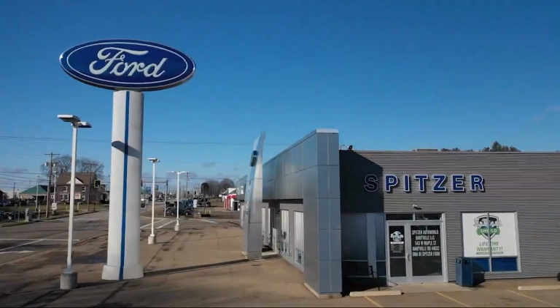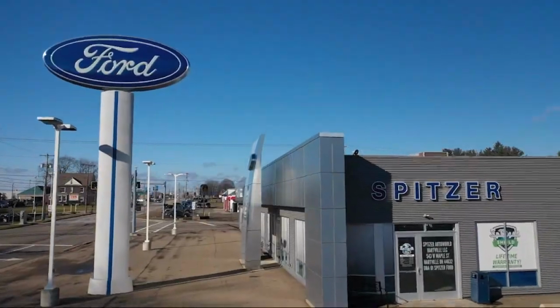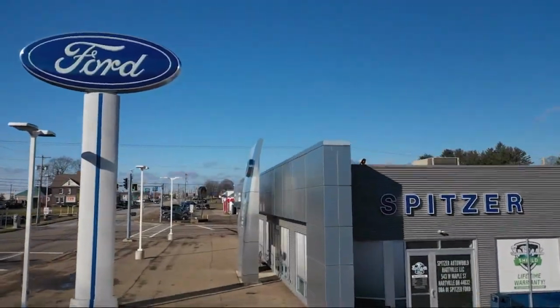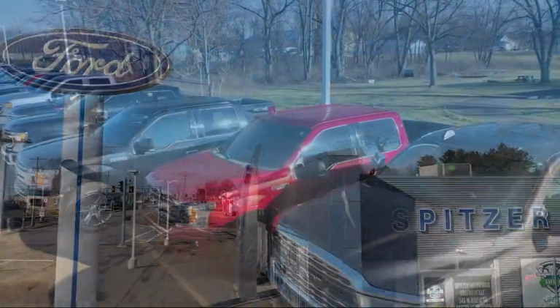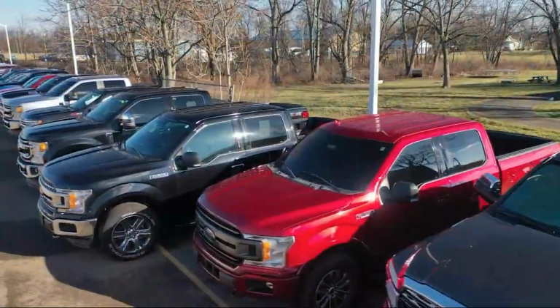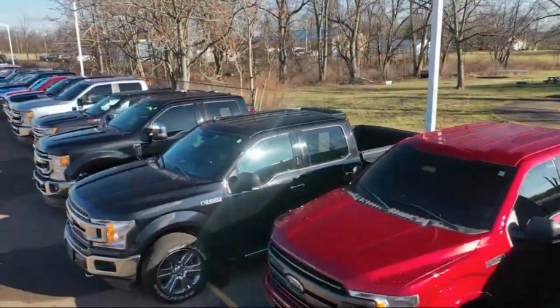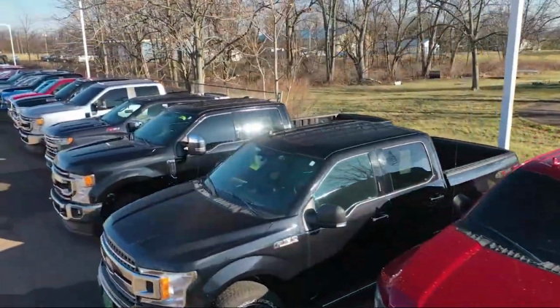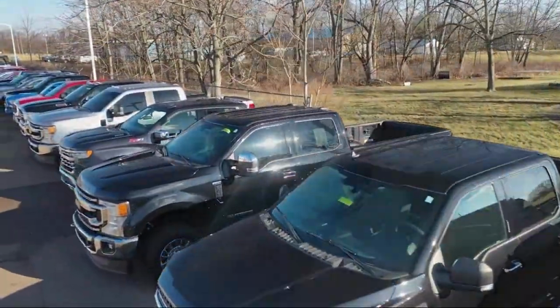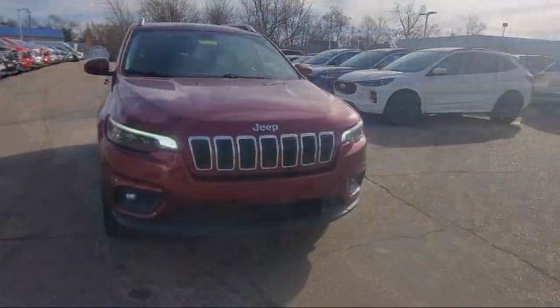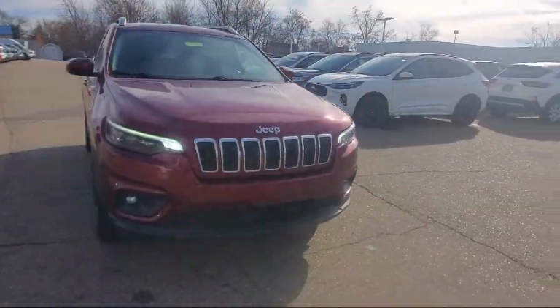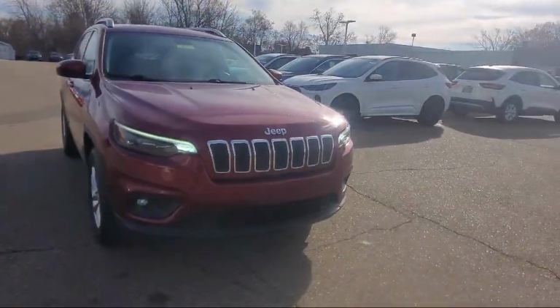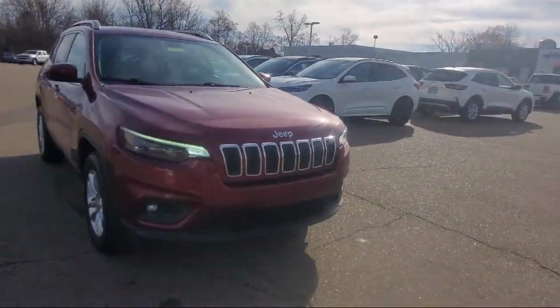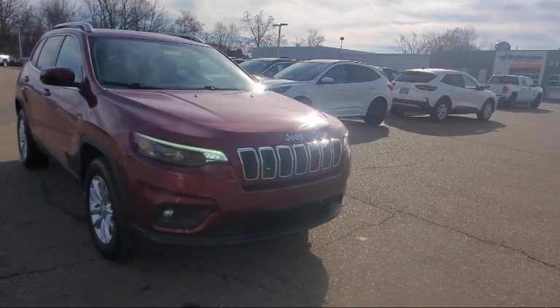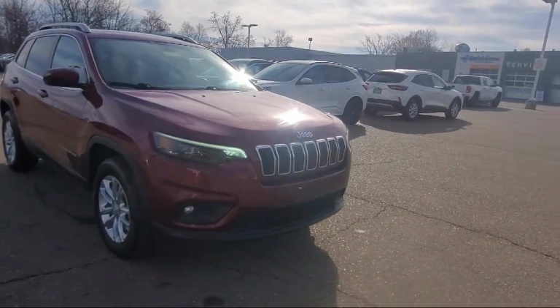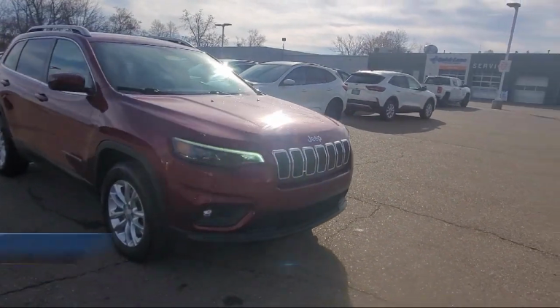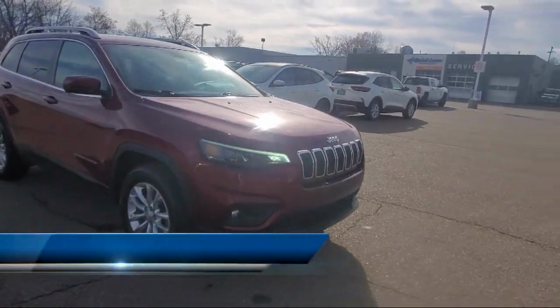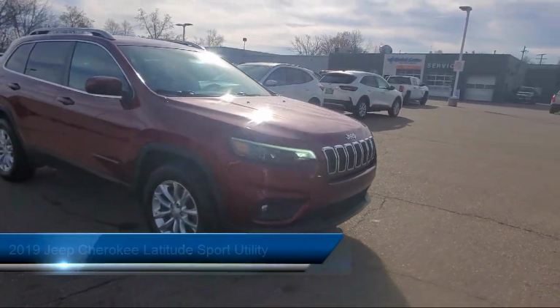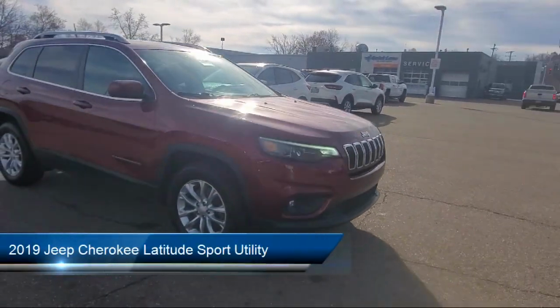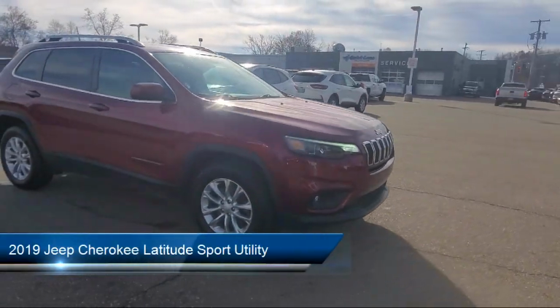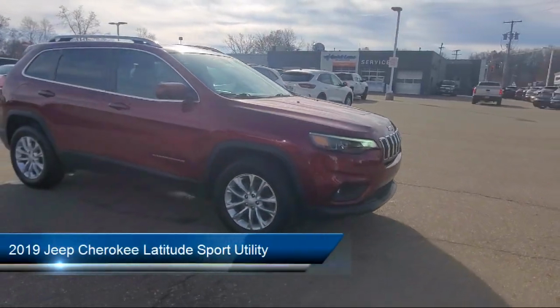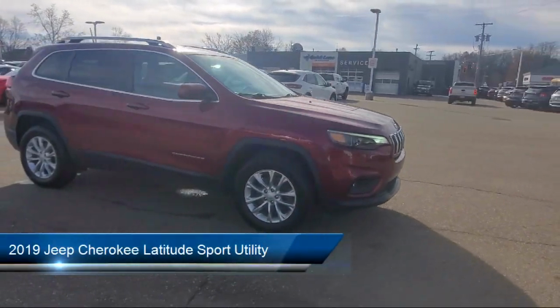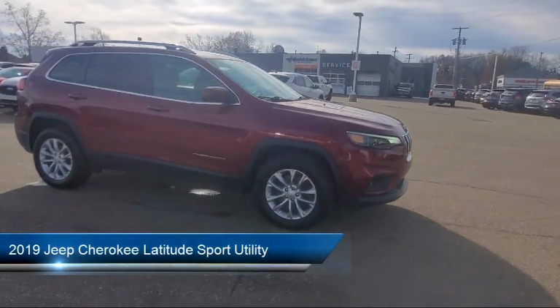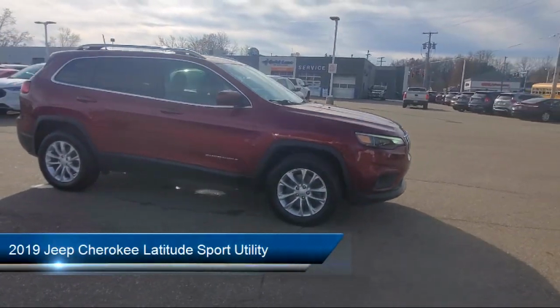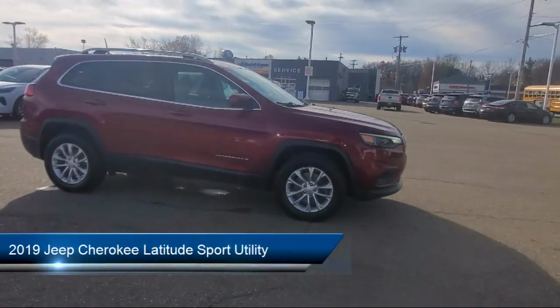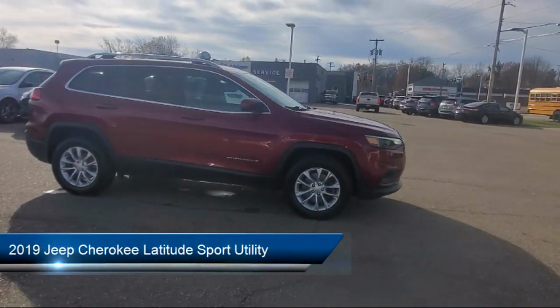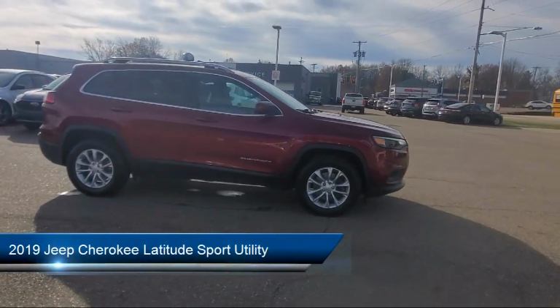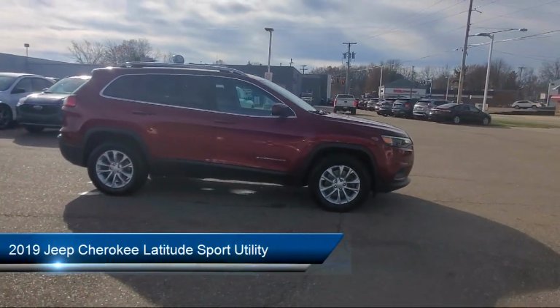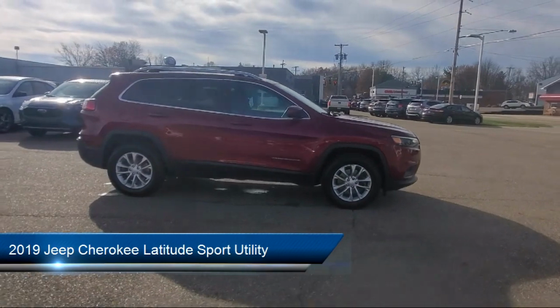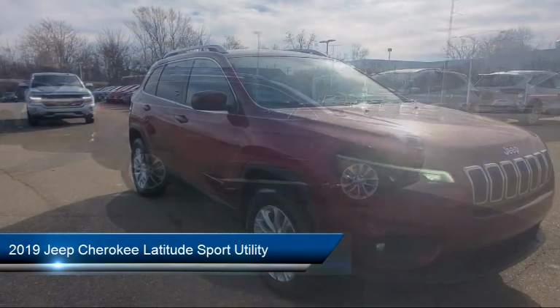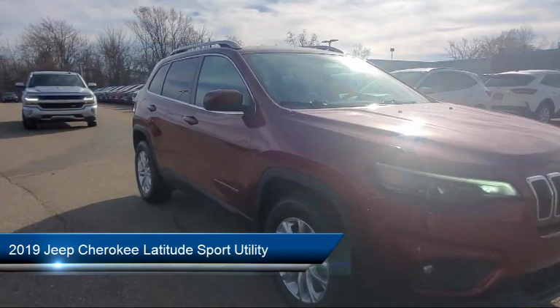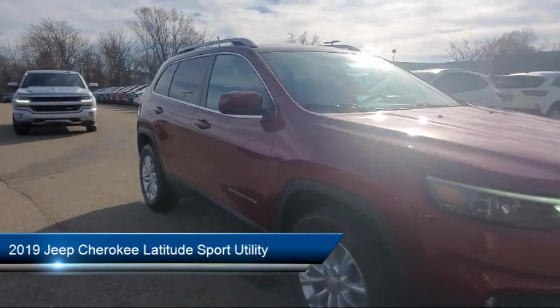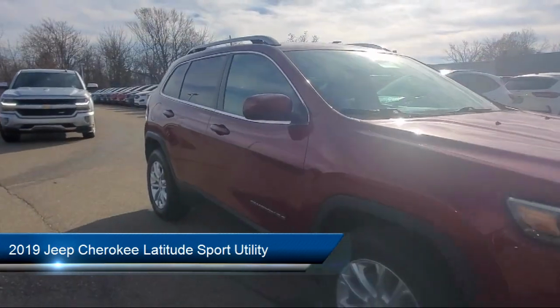Welcome to Spitzer Ford Hartfield, and here's a look at one of our great vehicles for sale. It comes equipped with Apple CarPlay and Android Auto, Keyless Entry, and a Park View Rear Backup Camera.